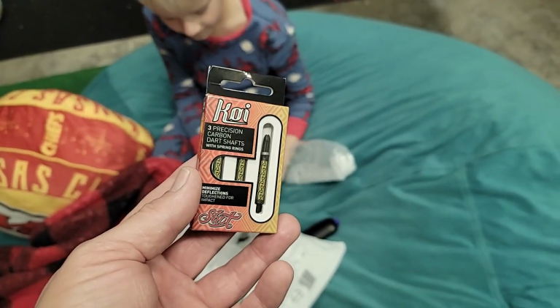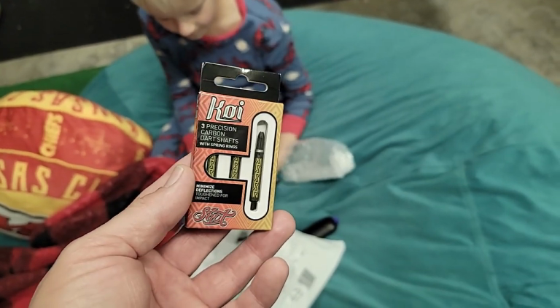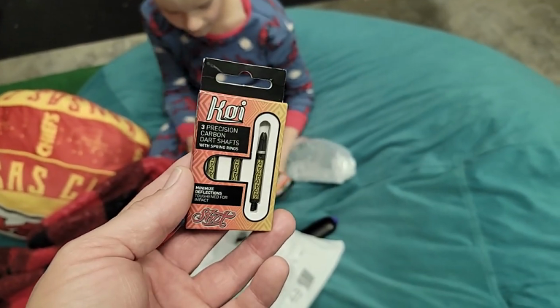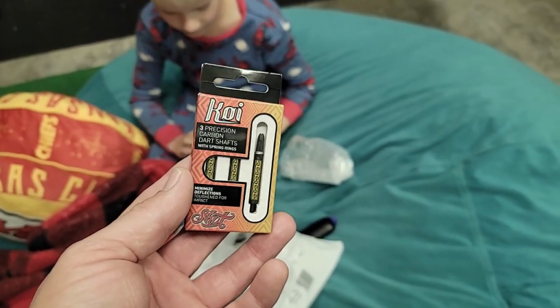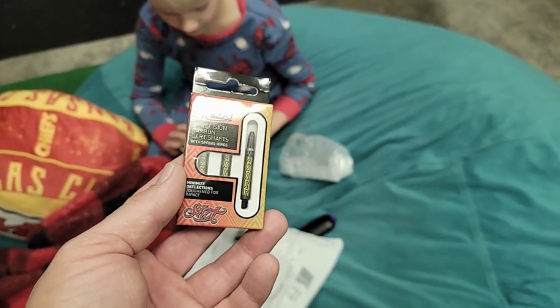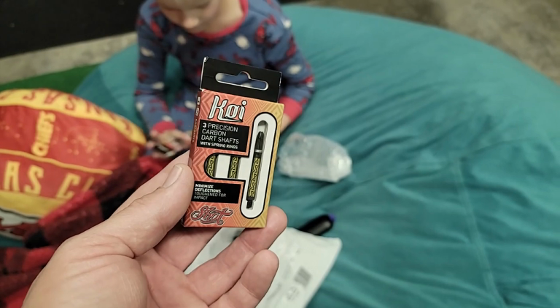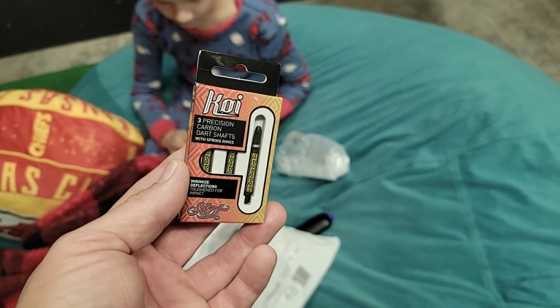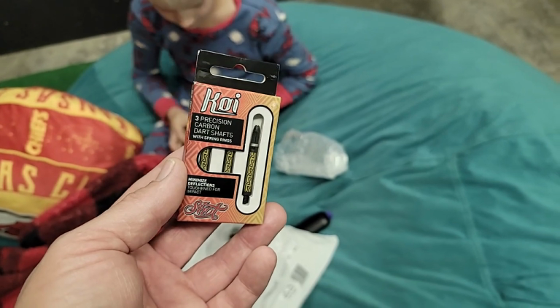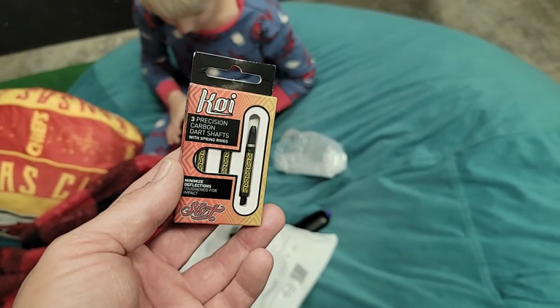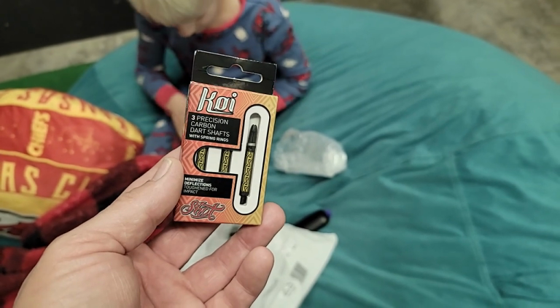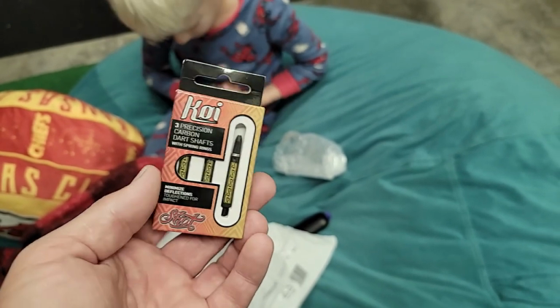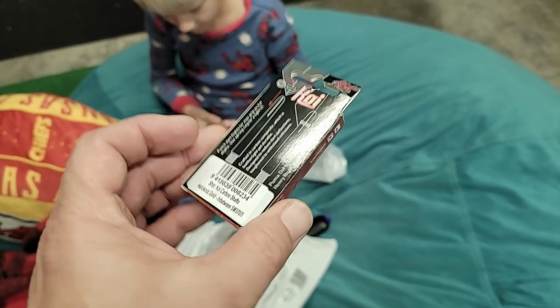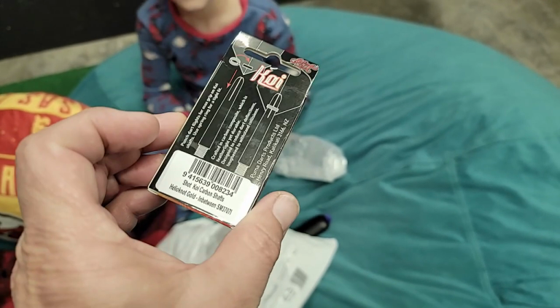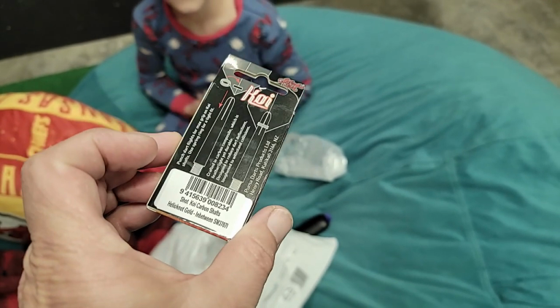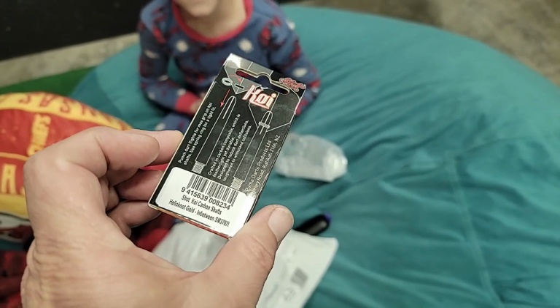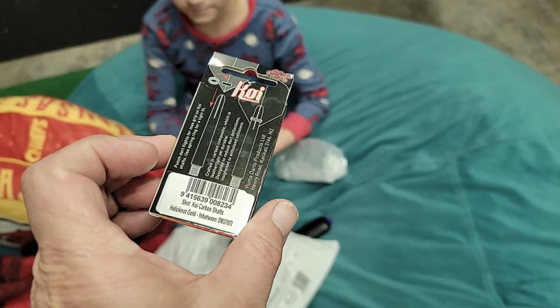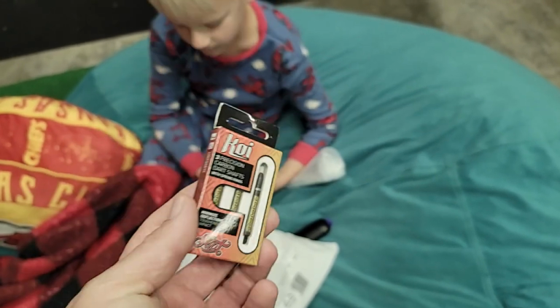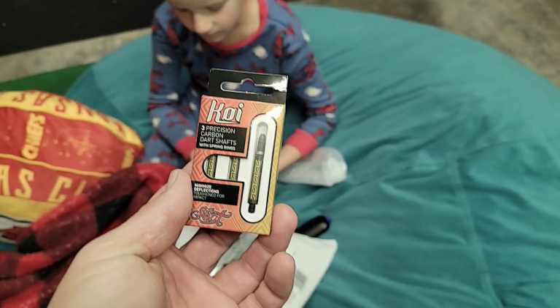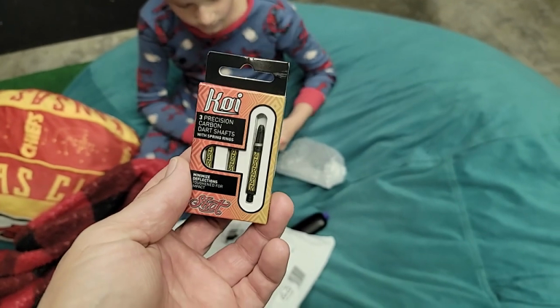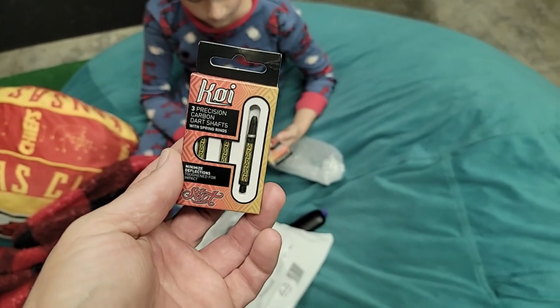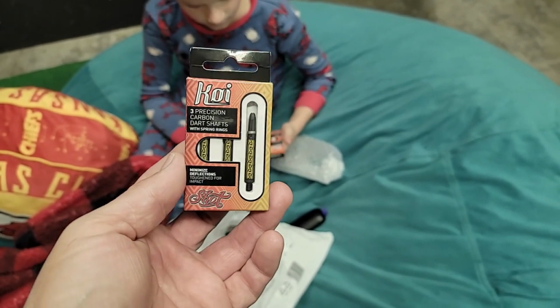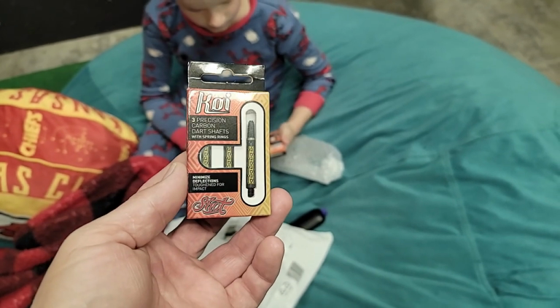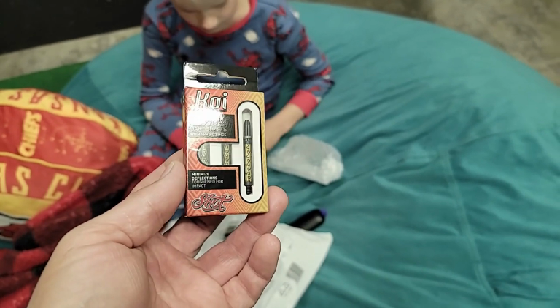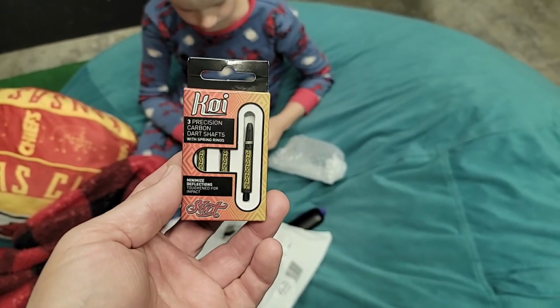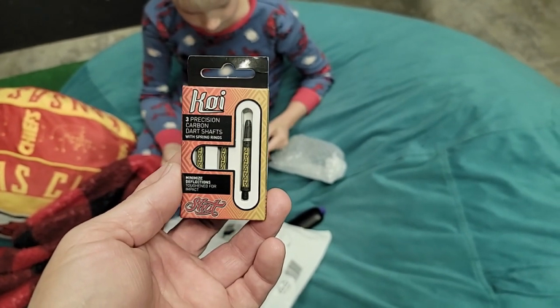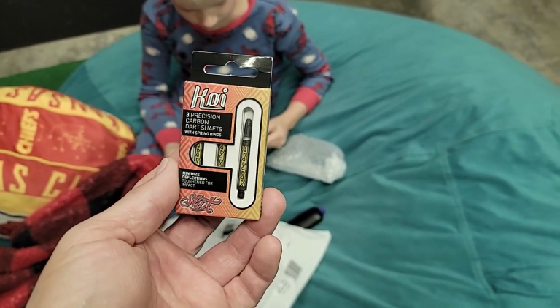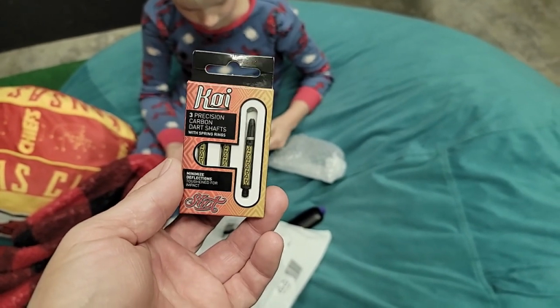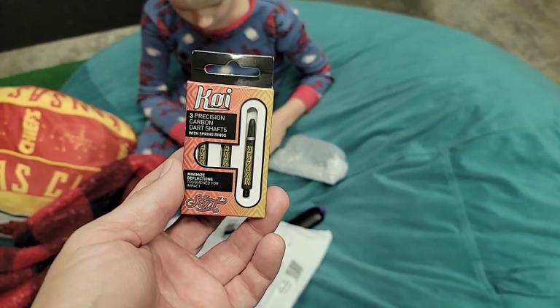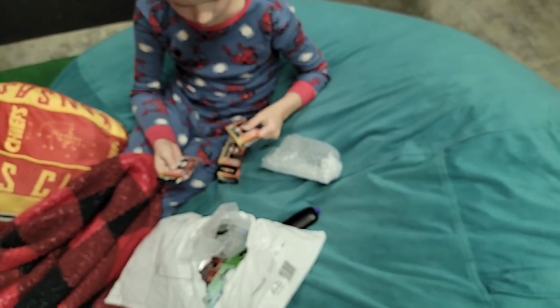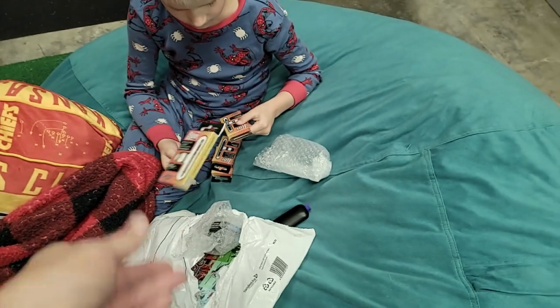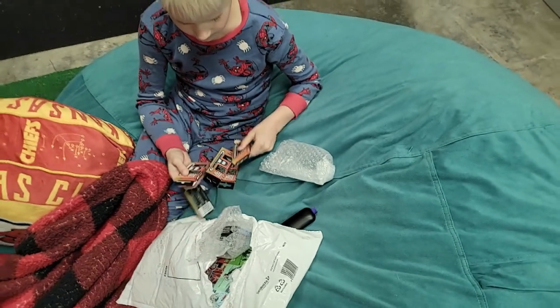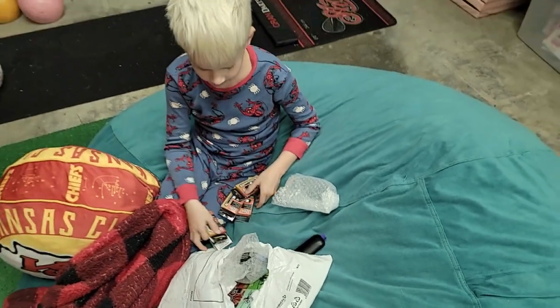They are a carbon fiber shaft. They've got a little bit of detail work on them, but this is a really cool-looking shaft. I'm excited — I've seen these and I'm excited to get a couple sets to try them out. Those are really cool. Anything else in there?